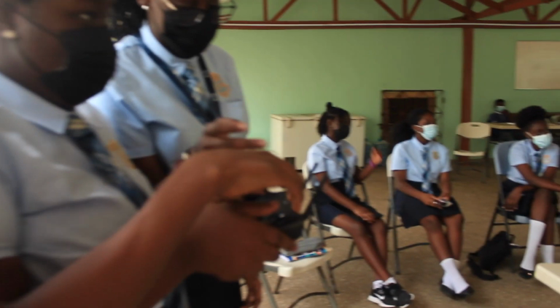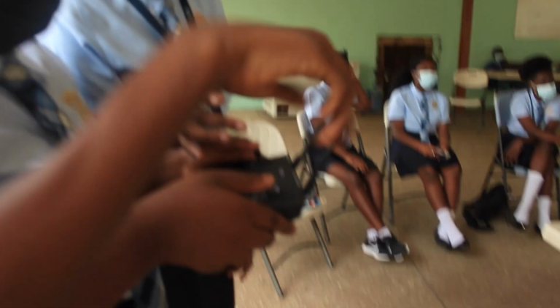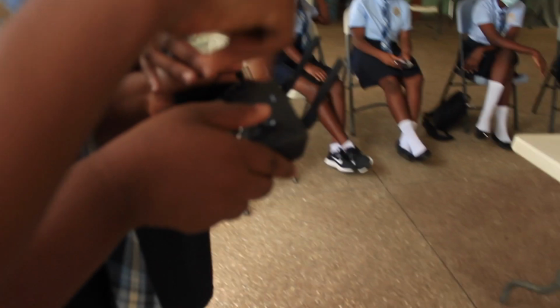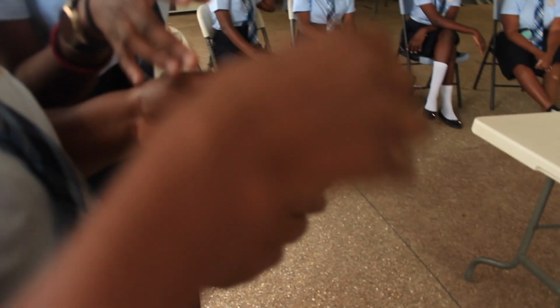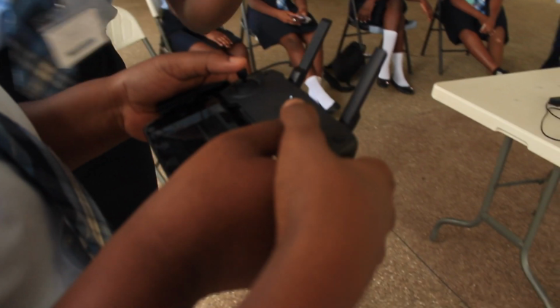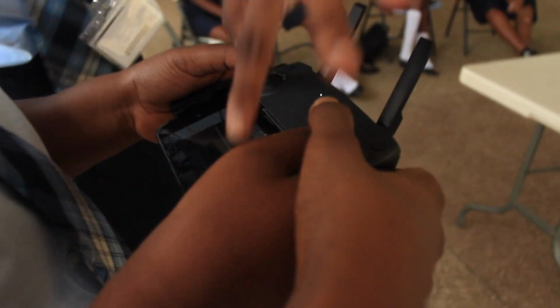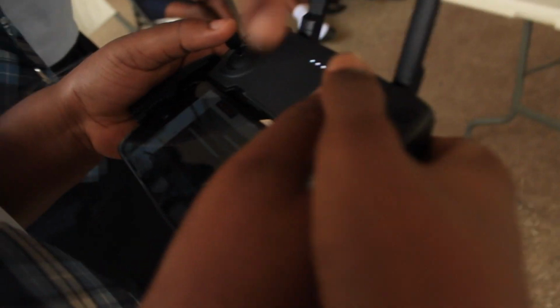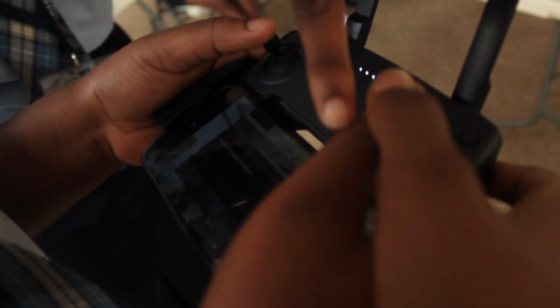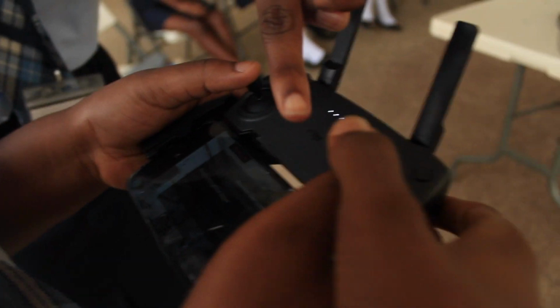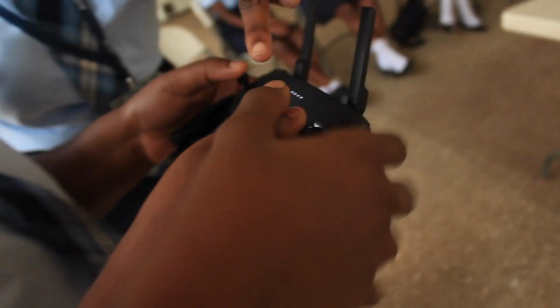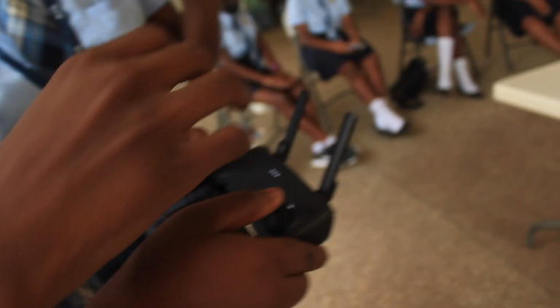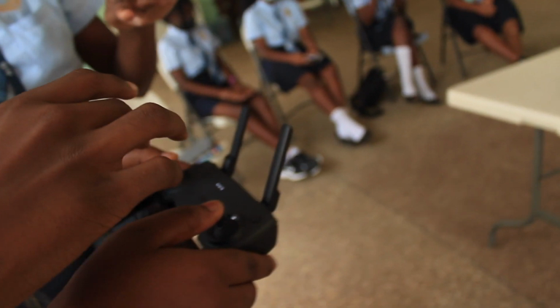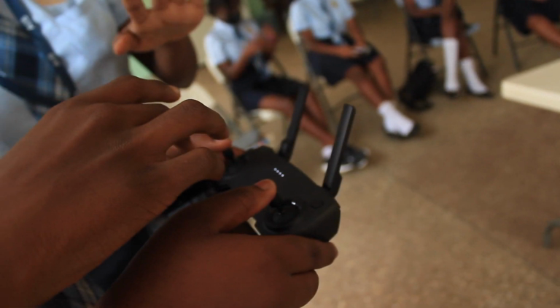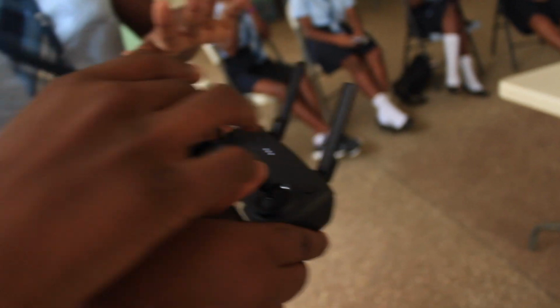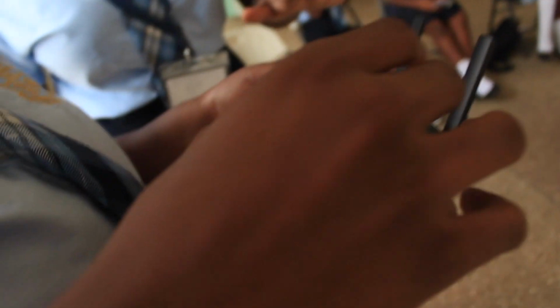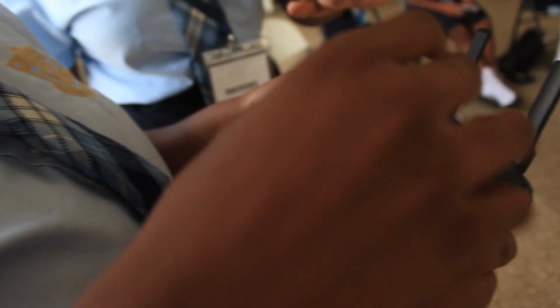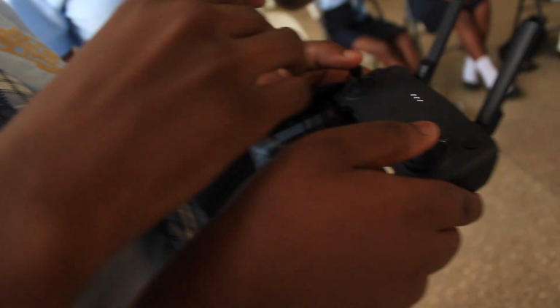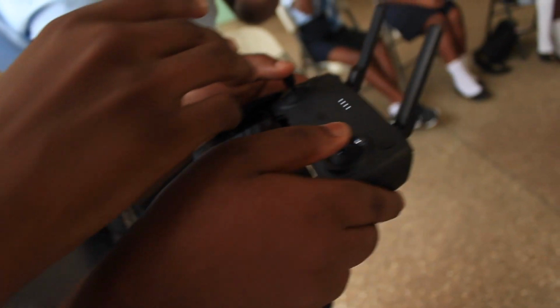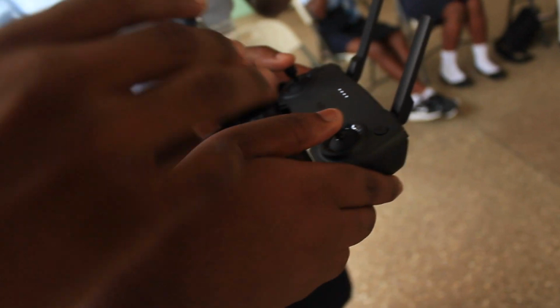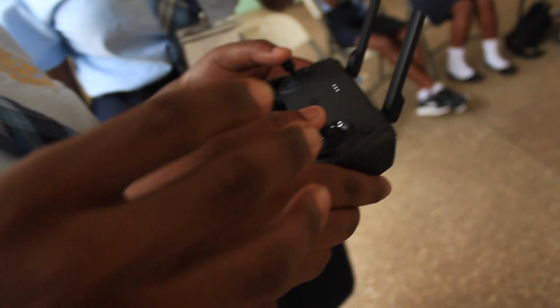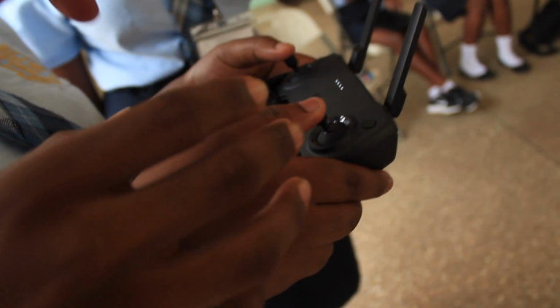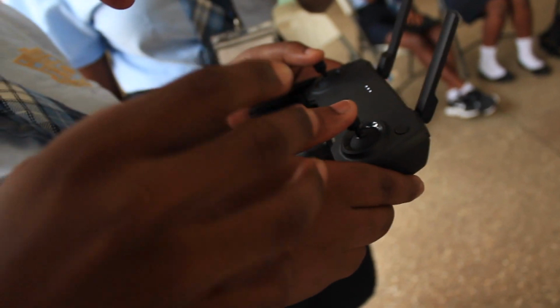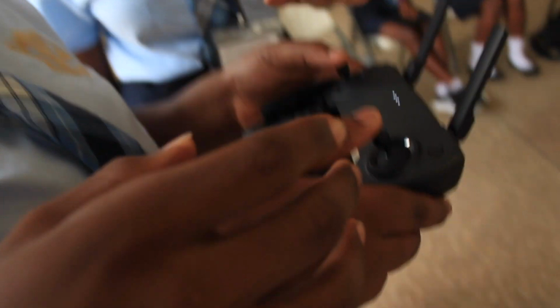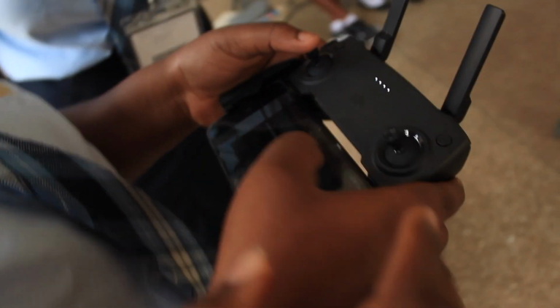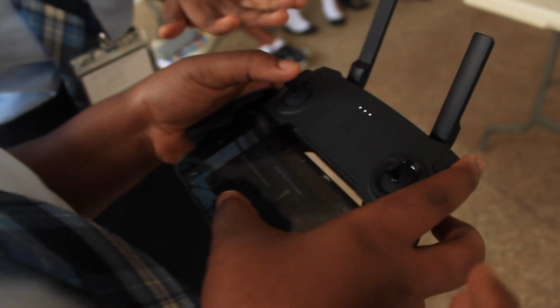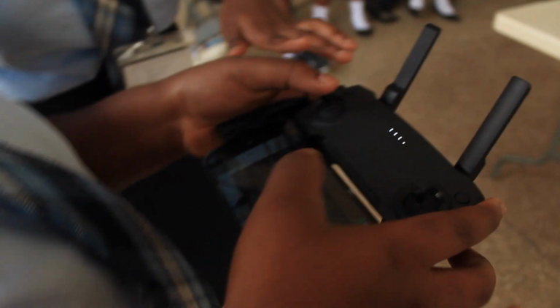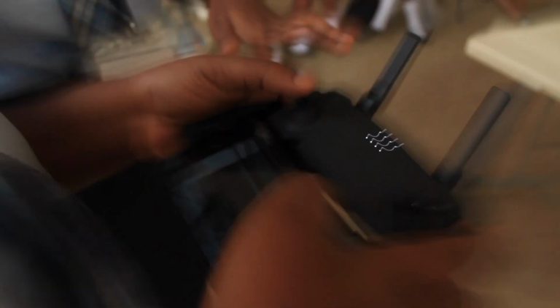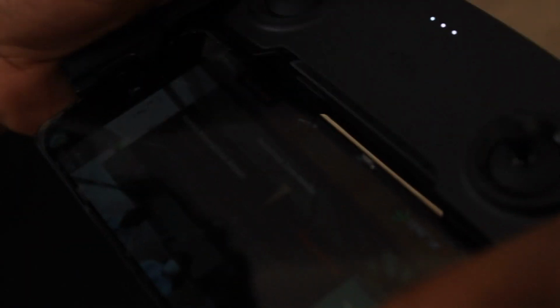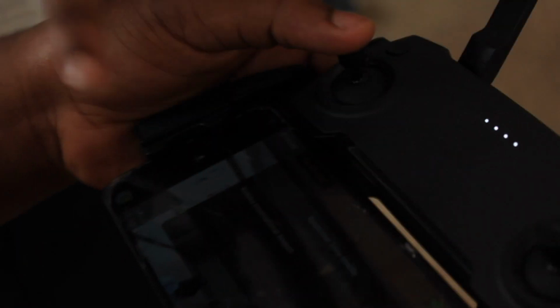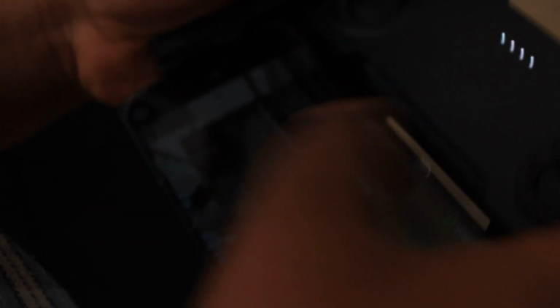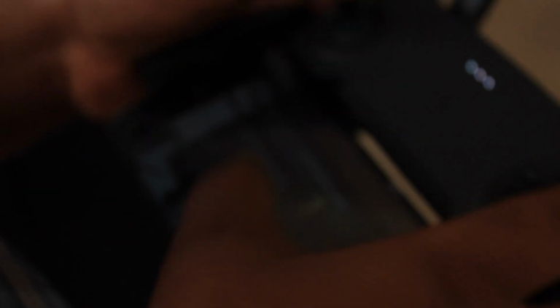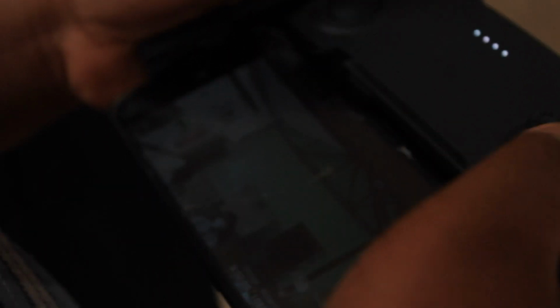Makerspaces involve many different things — electronics, robotics, woodworking, sewing, laser cutting, programming, or some combination of all of those. That's where the innovation comes in.